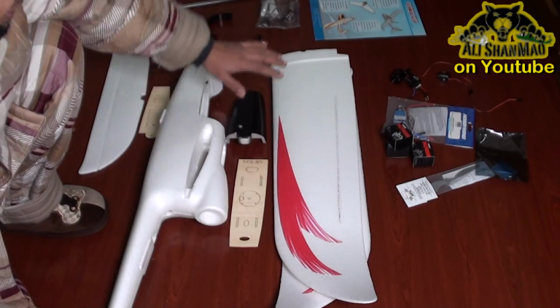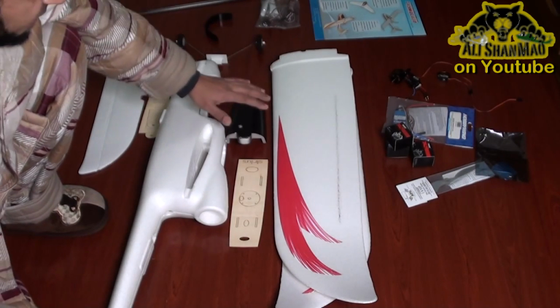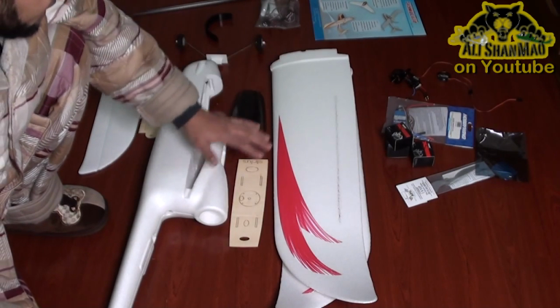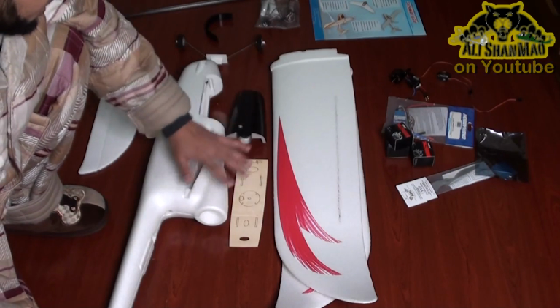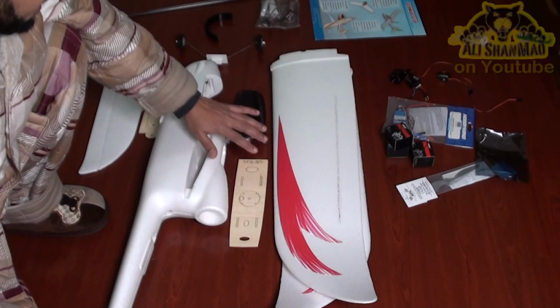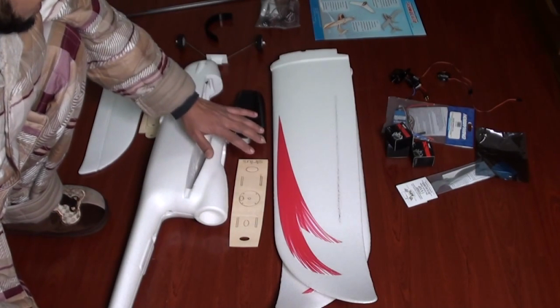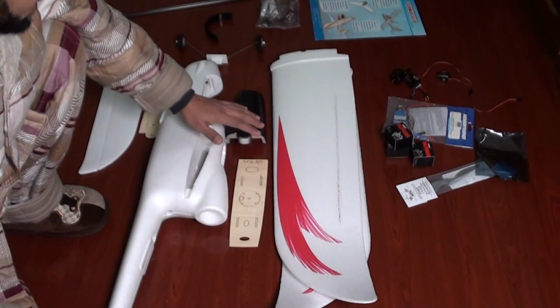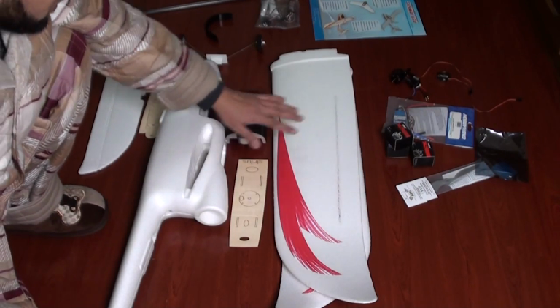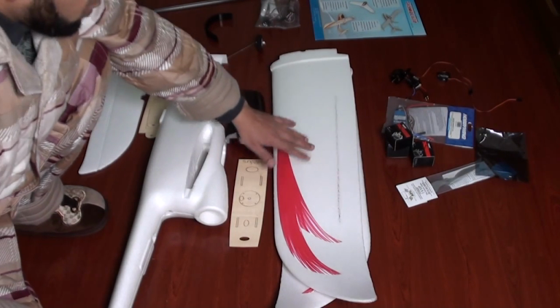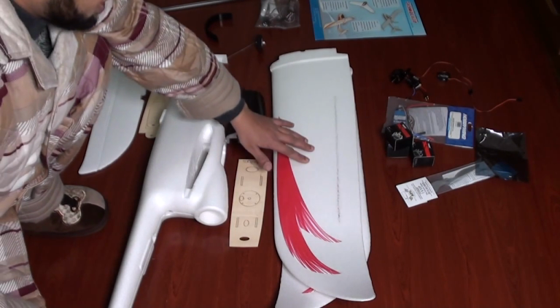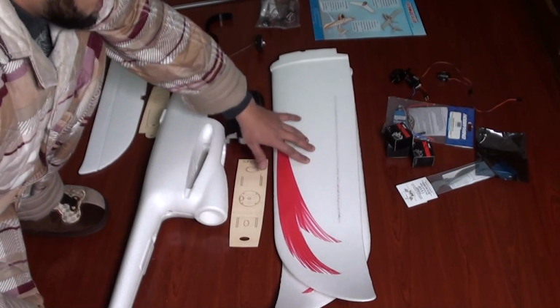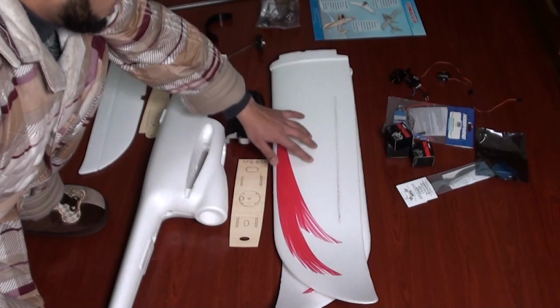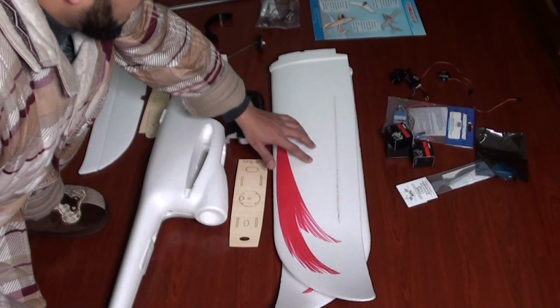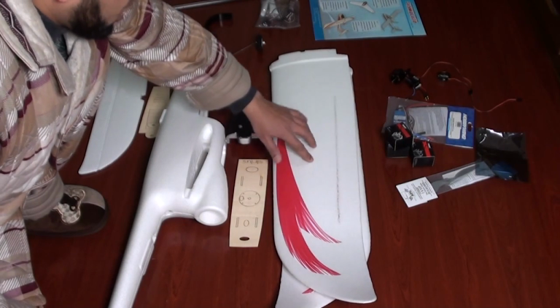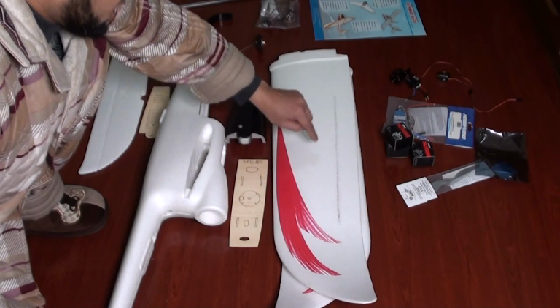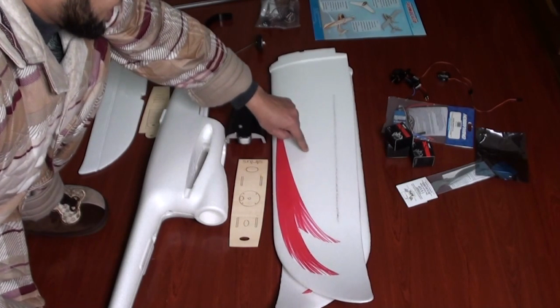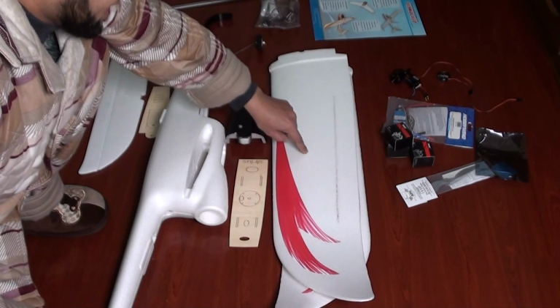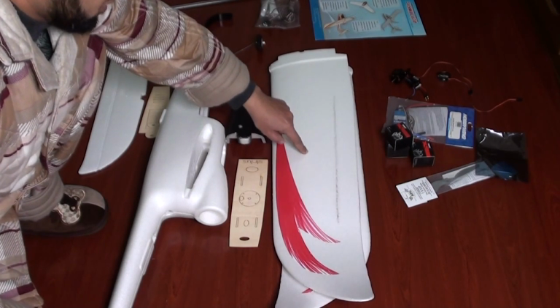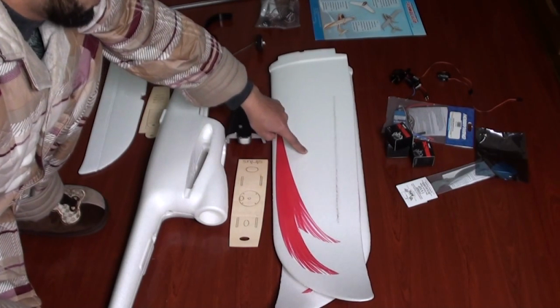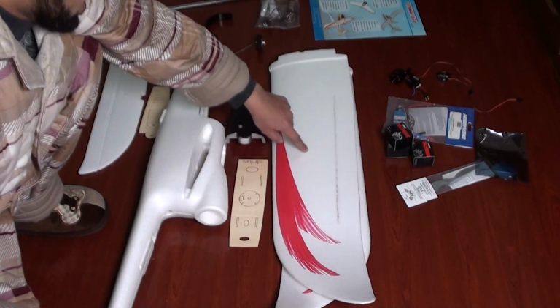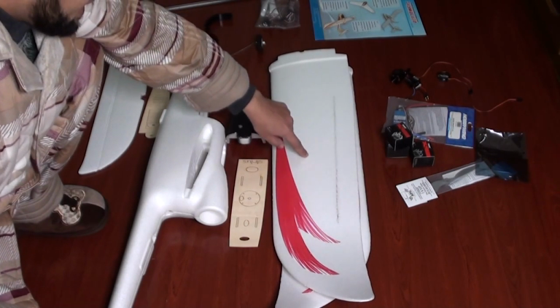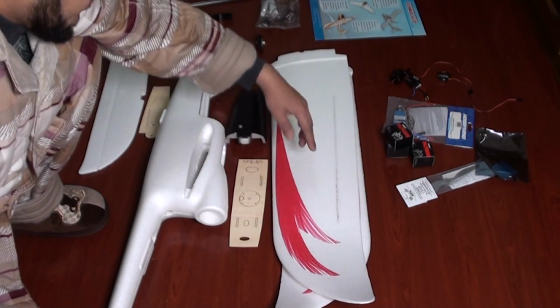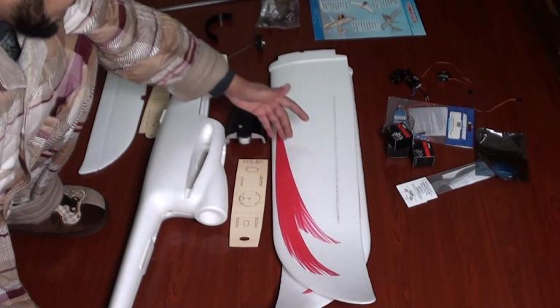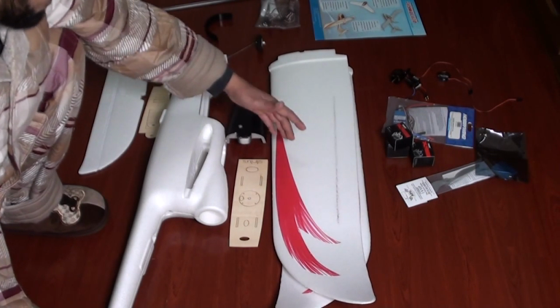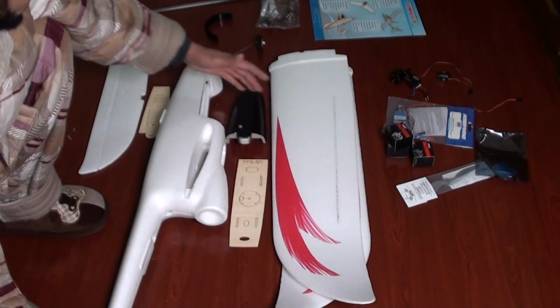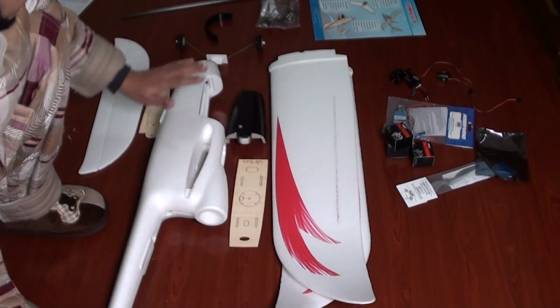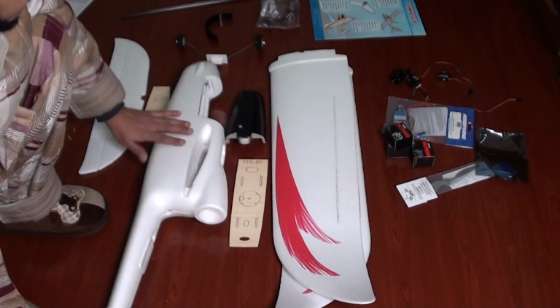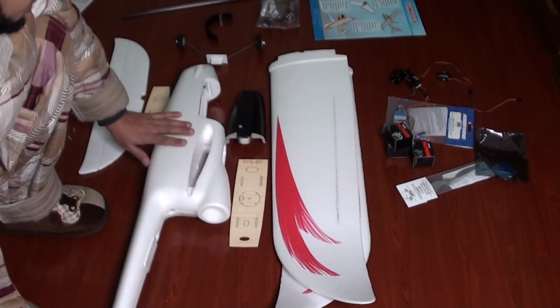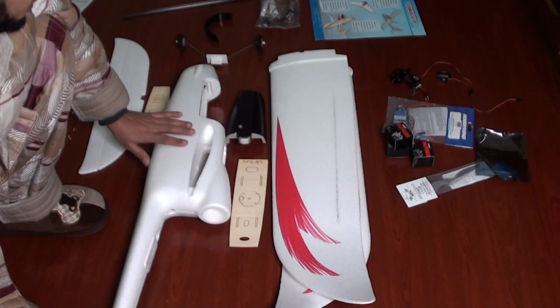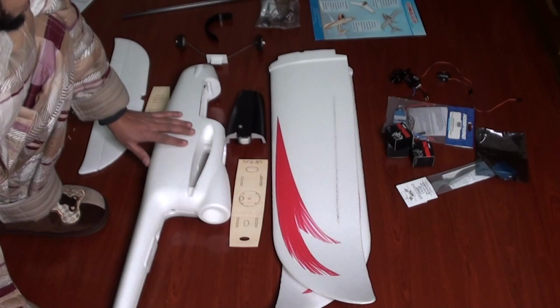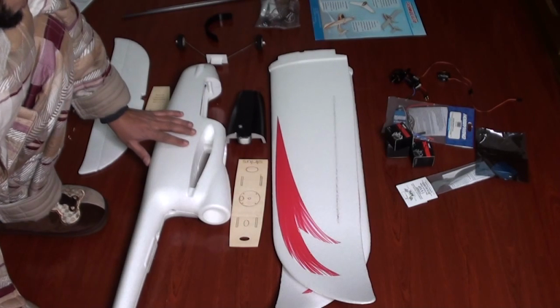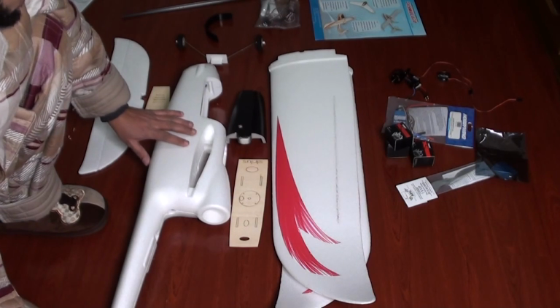In the beginning, I always start with the wings because these are the easiest to set up, and then I take it from there and set up the fuselage and other things.